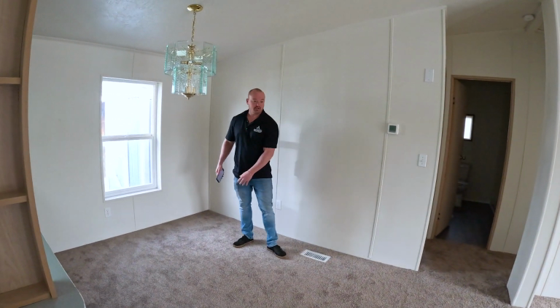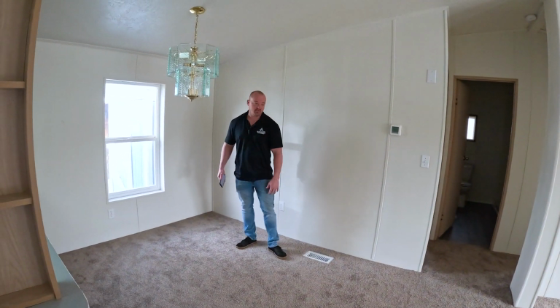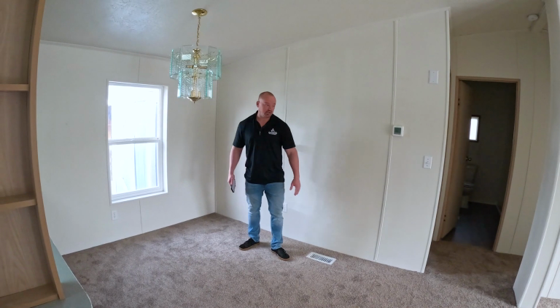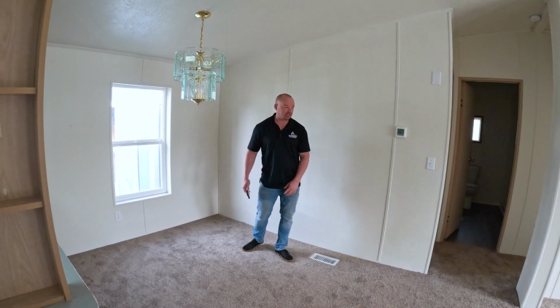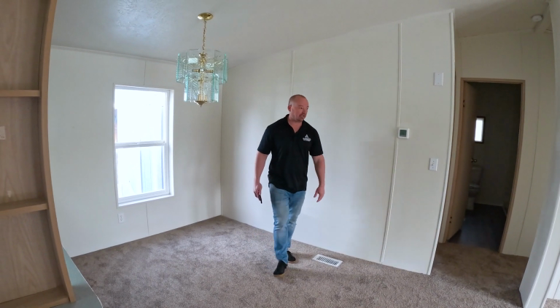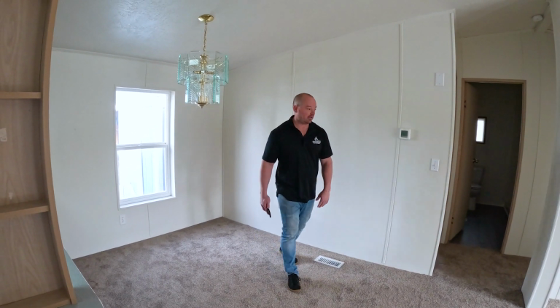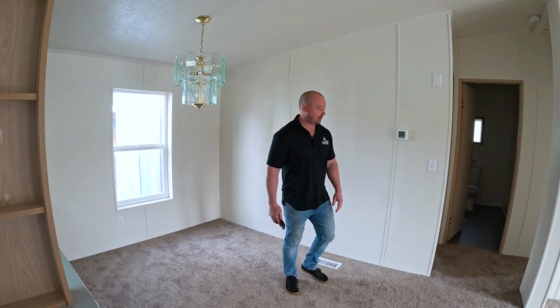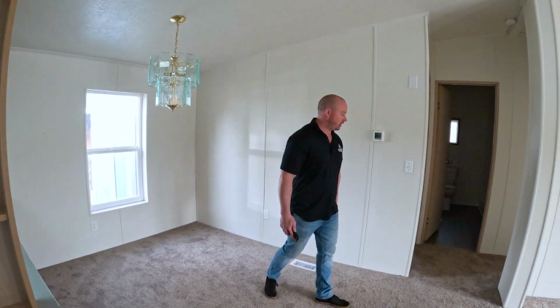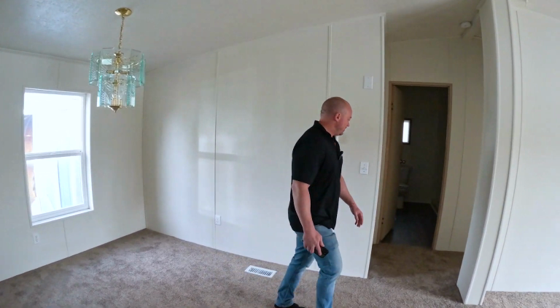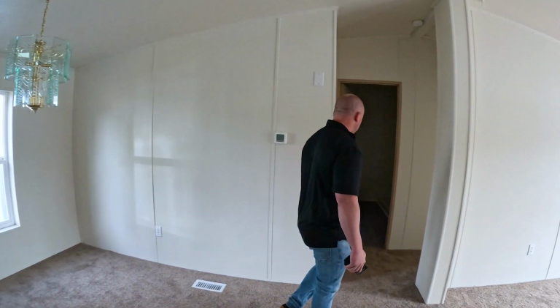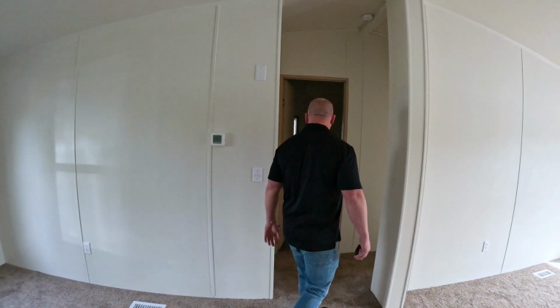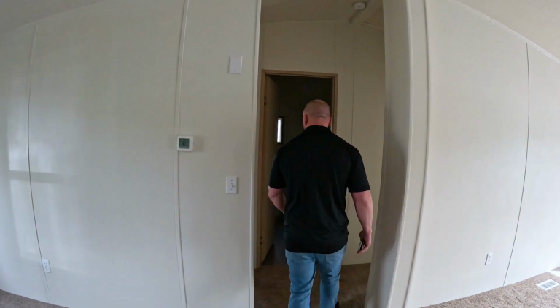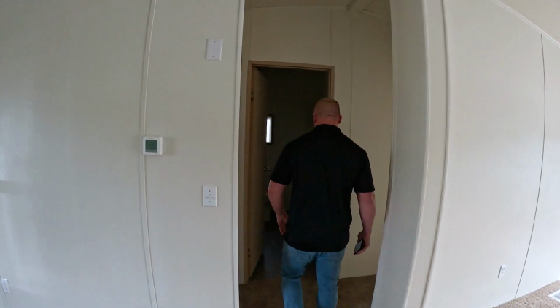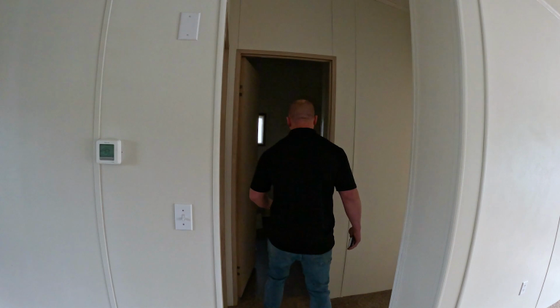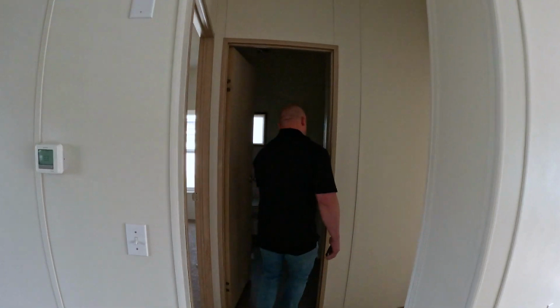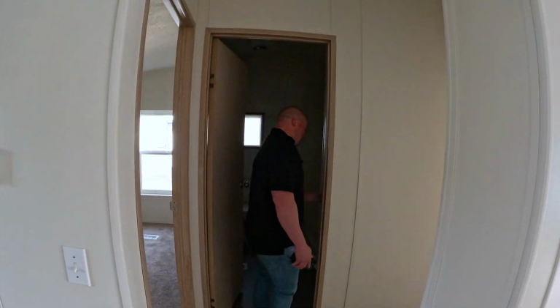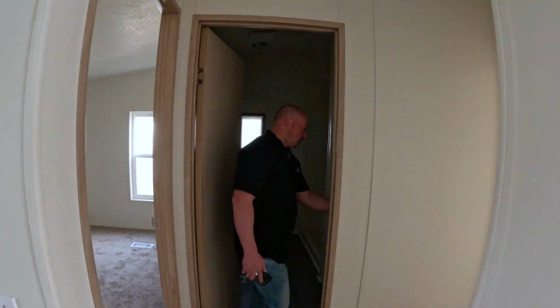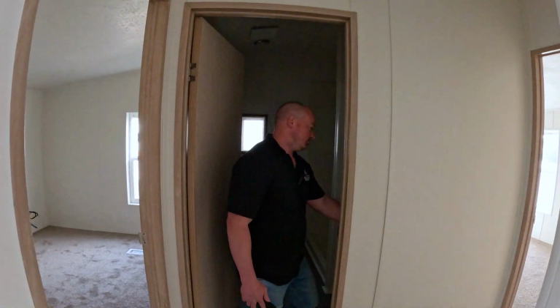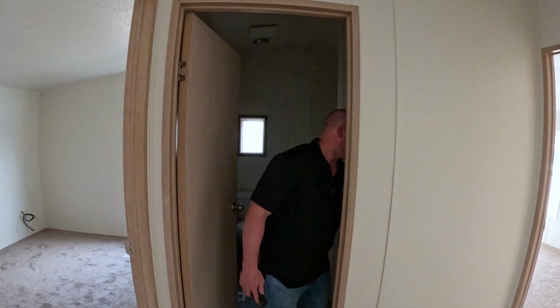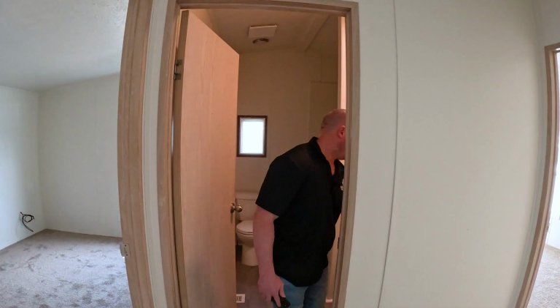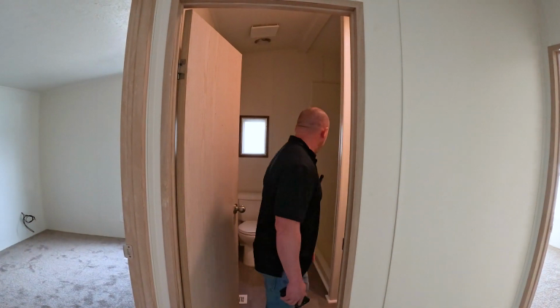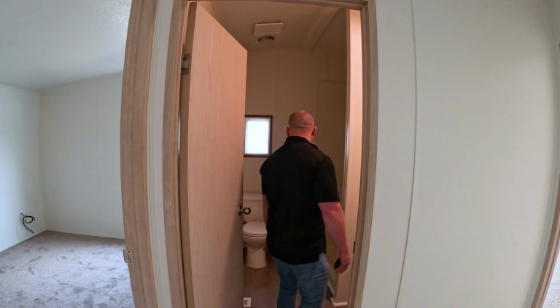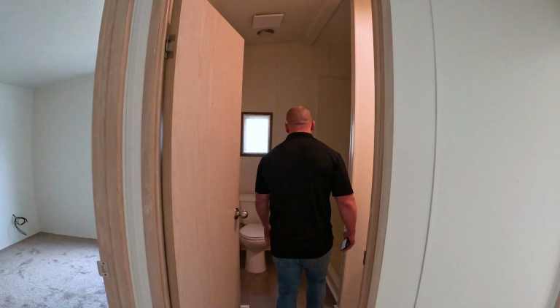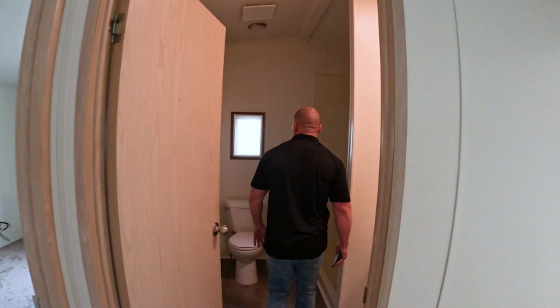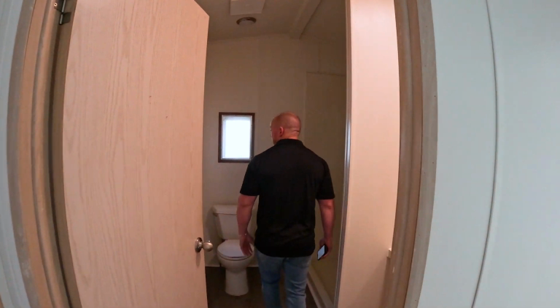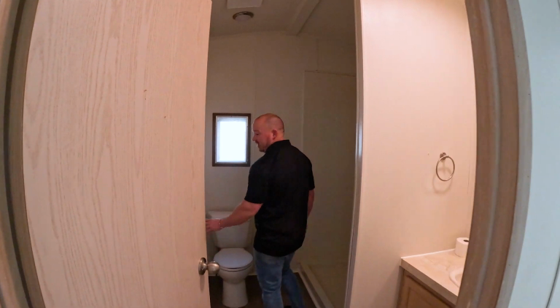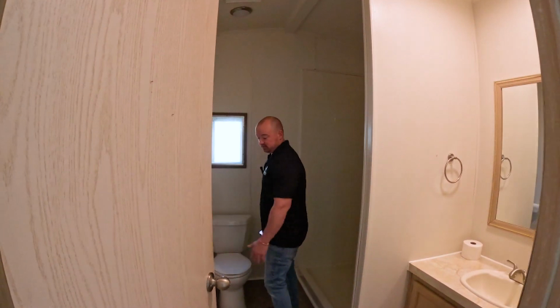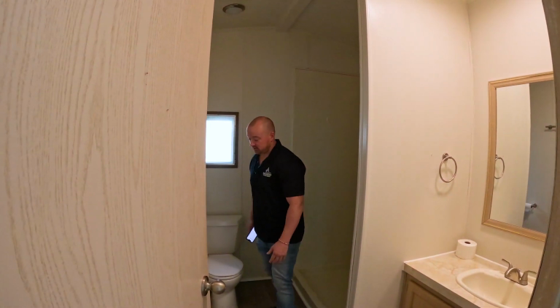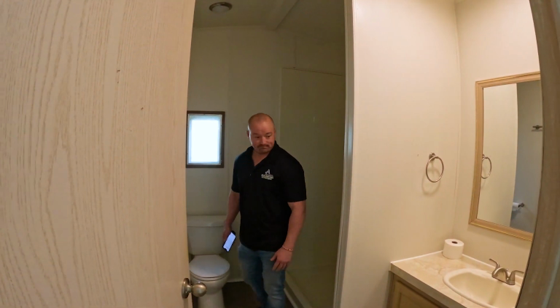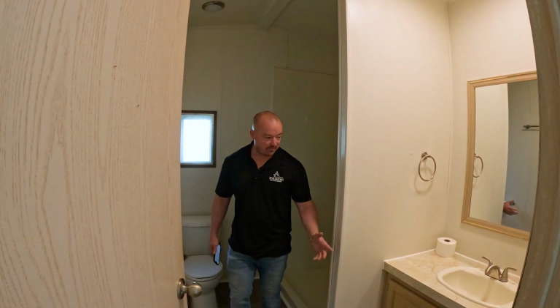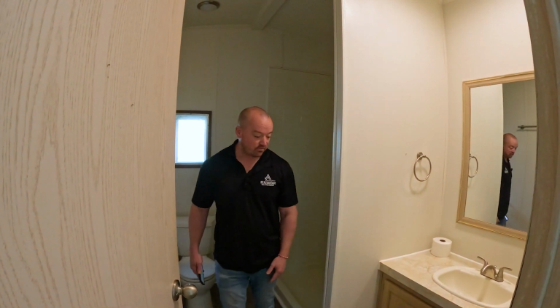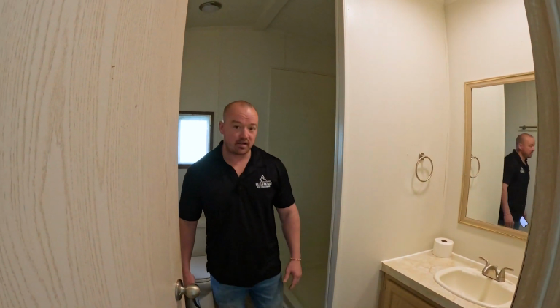This house was pretty clean. It just needed to be cleaned up and updated a little bit. Coming into the bathroom — LVP flooring, paint. Same thing, that's really about it.